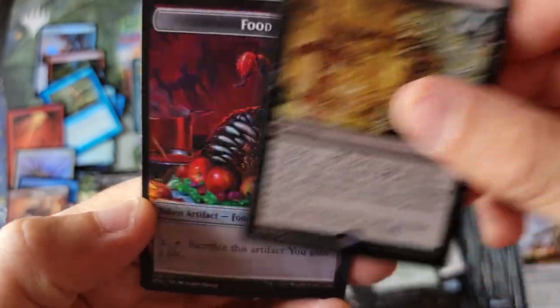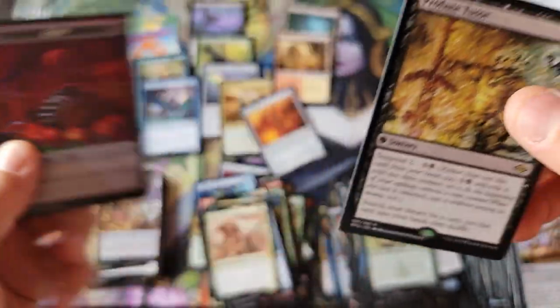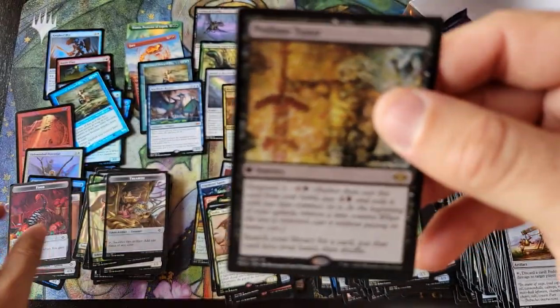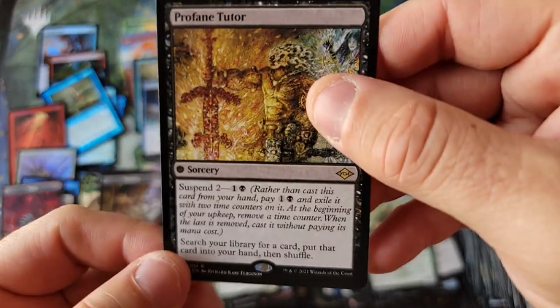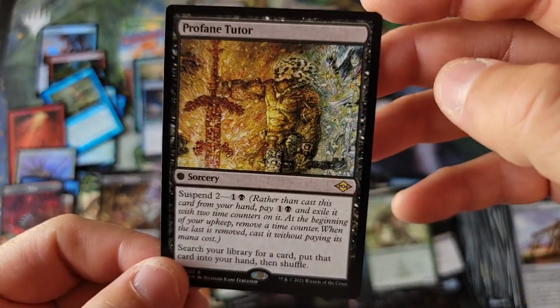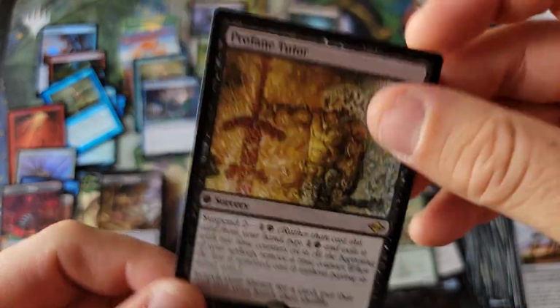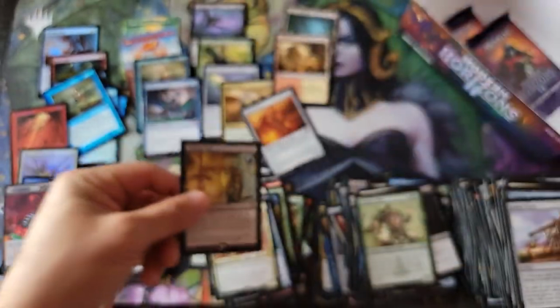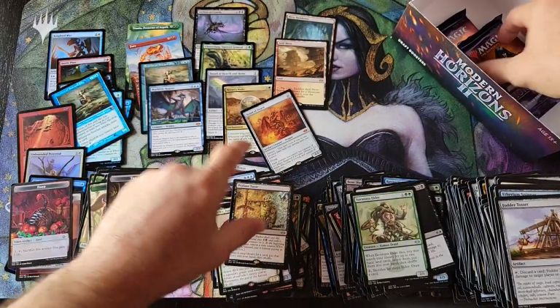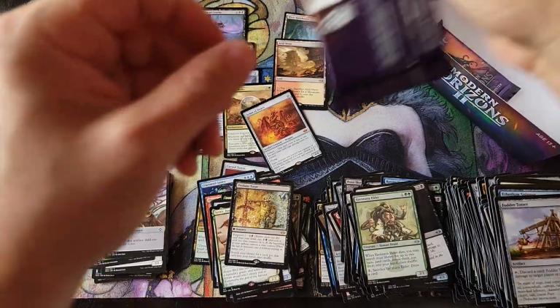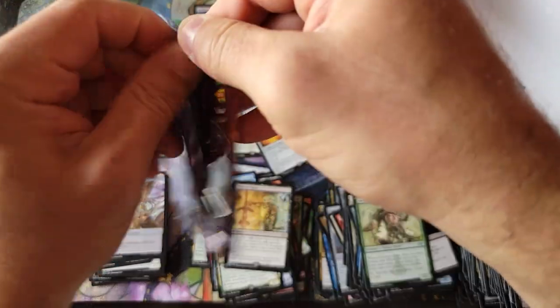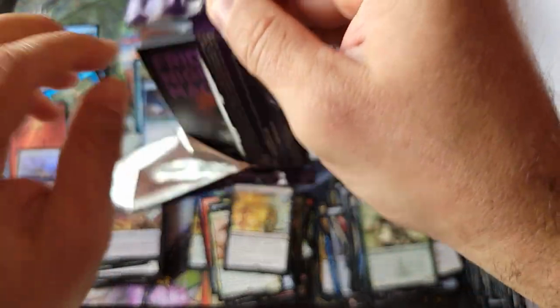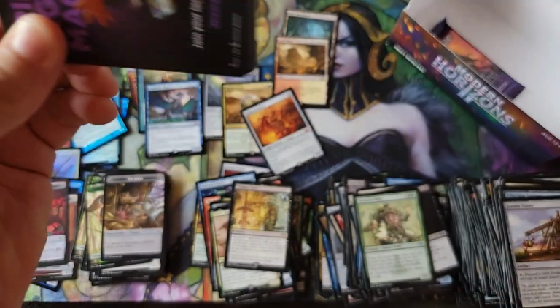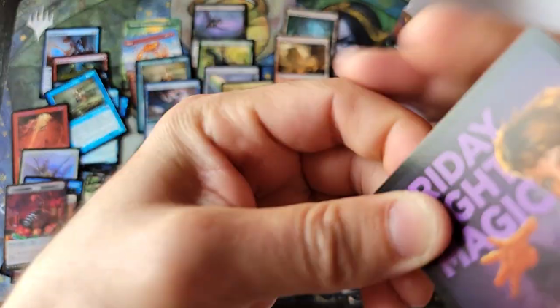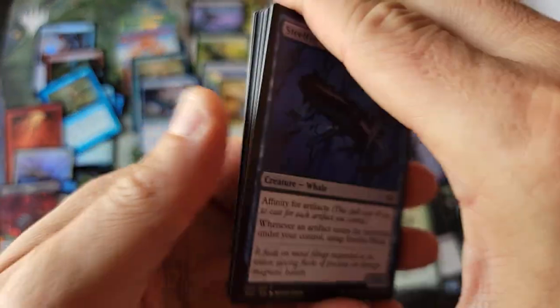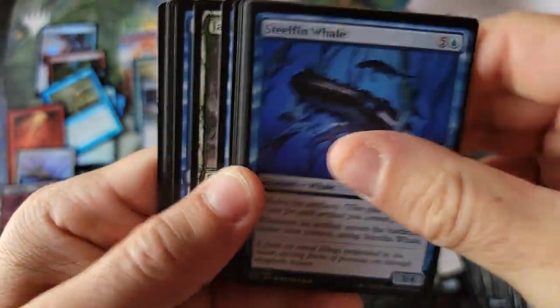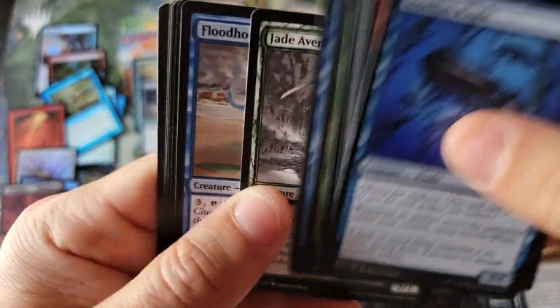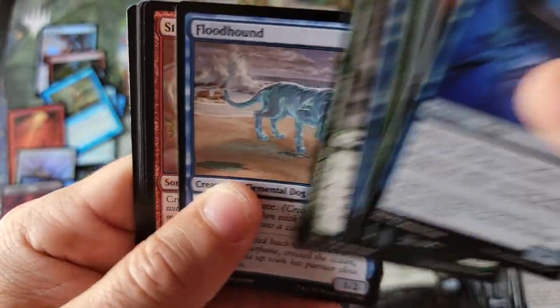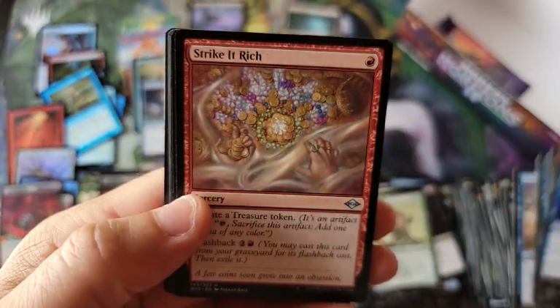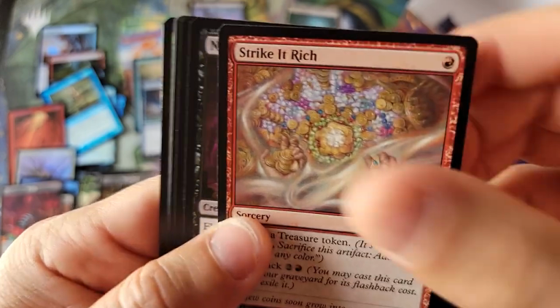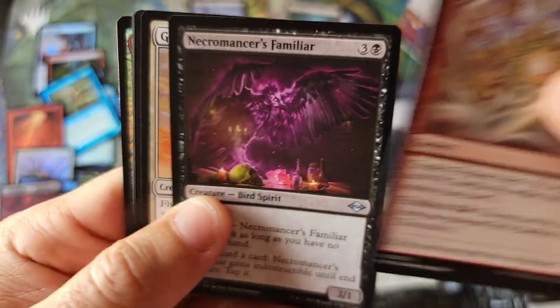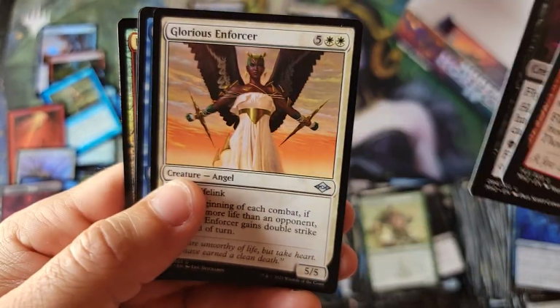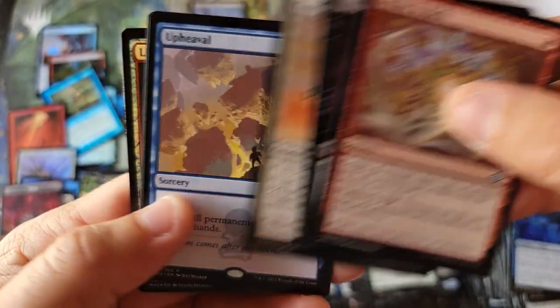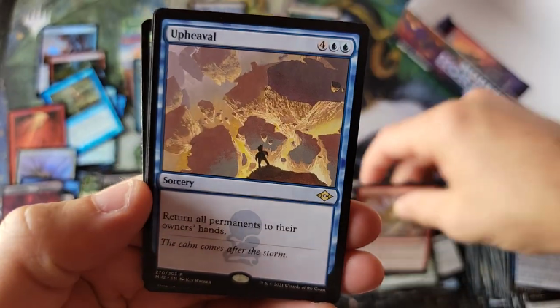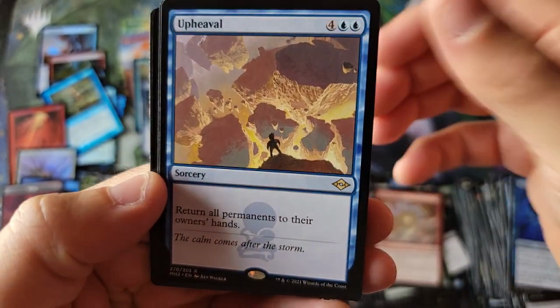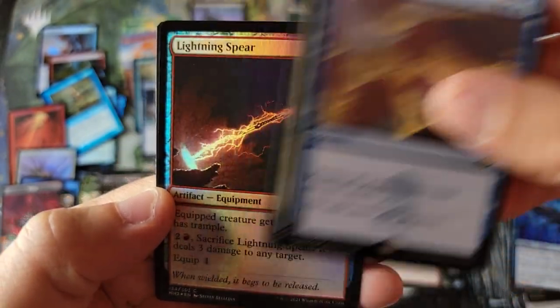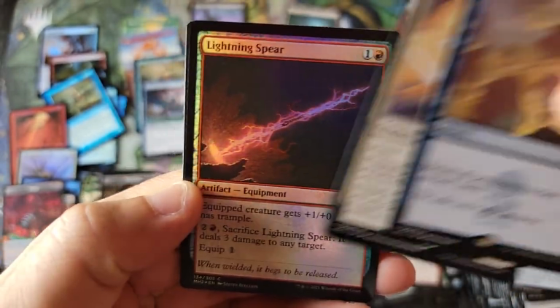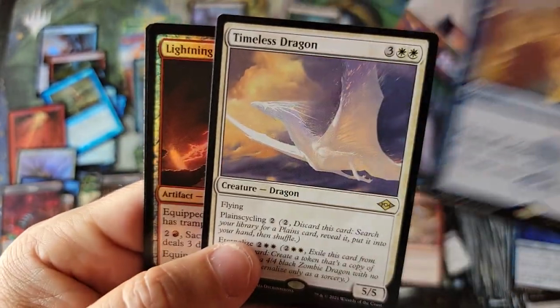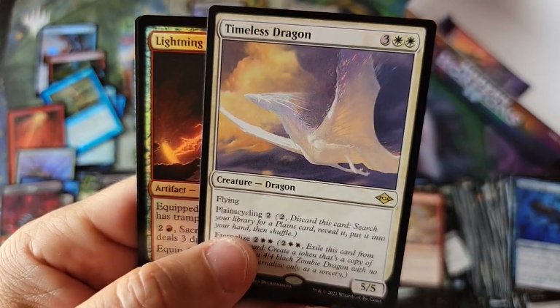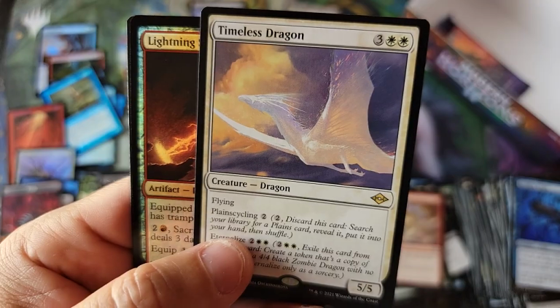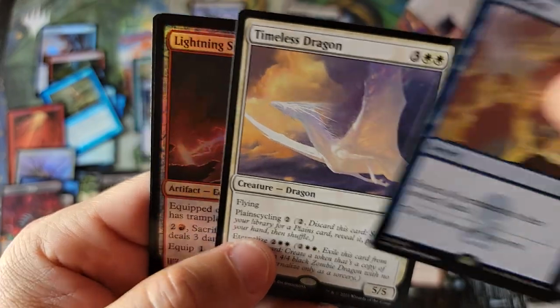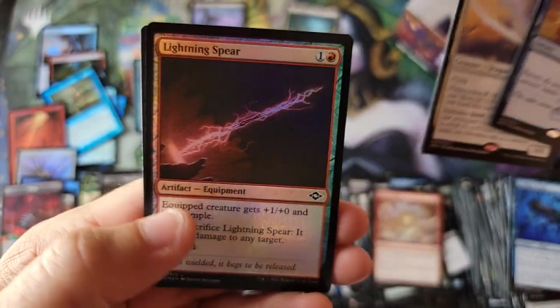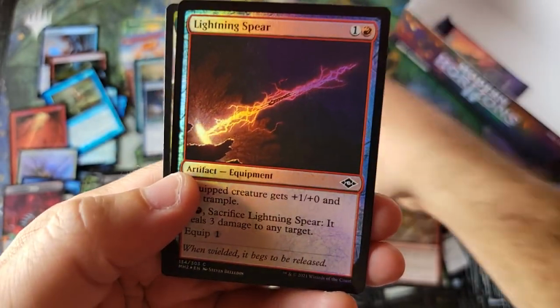Profane Tutor — not the most expensive Tutor, but hey, a Tutor is a Tutor. When a Tutor is not a Tutor, you still need a Tutor — not a bad card. Upheaval and Timeless Dragon, okay, double rare, and a nice Lightning Spear Foil Common.